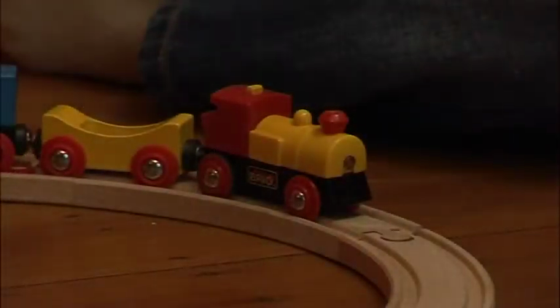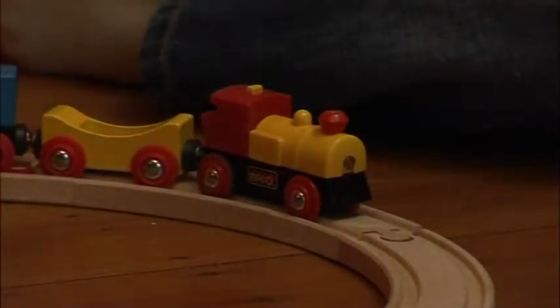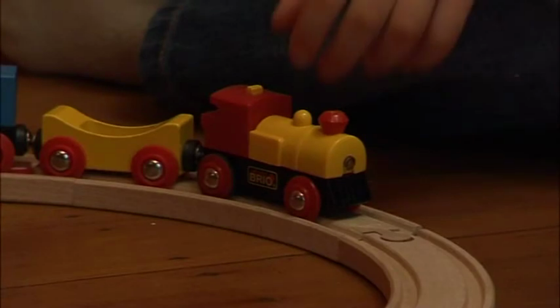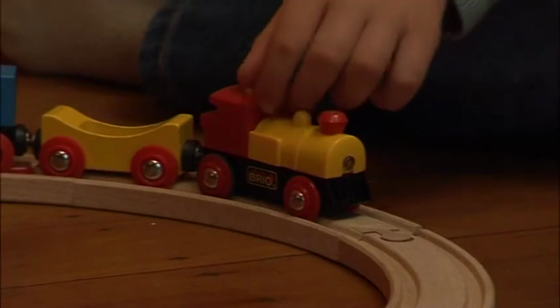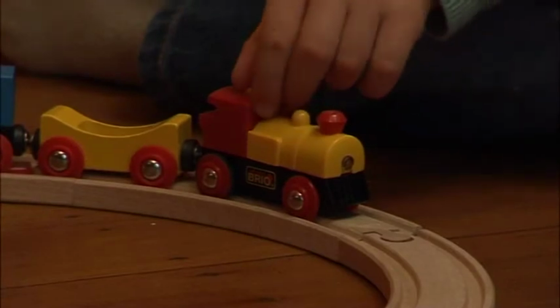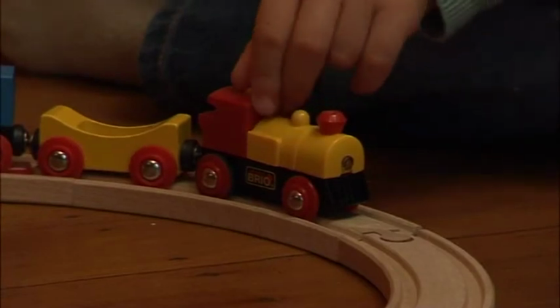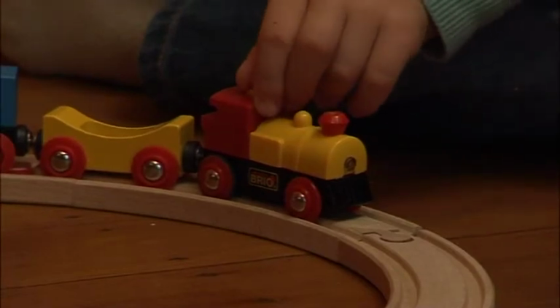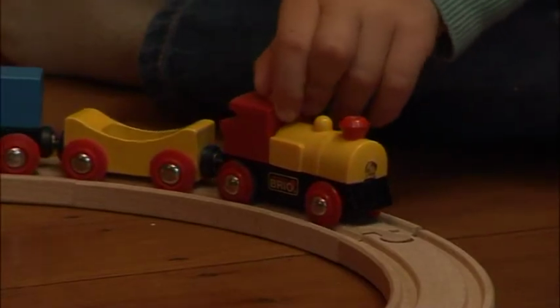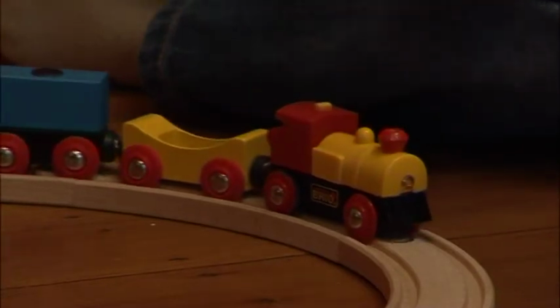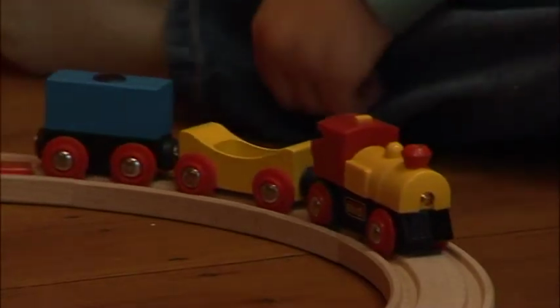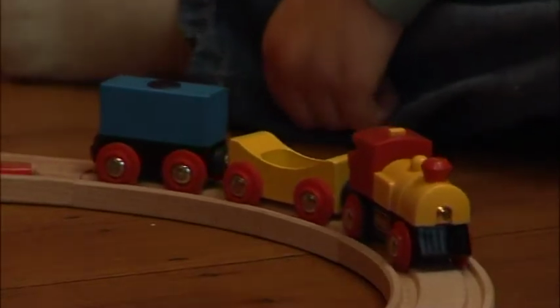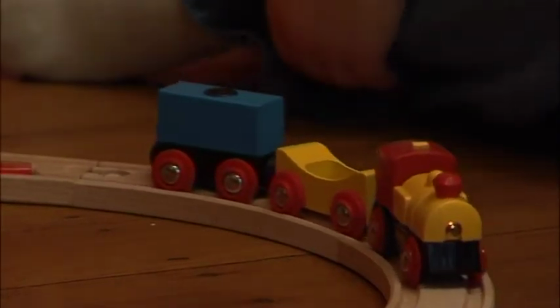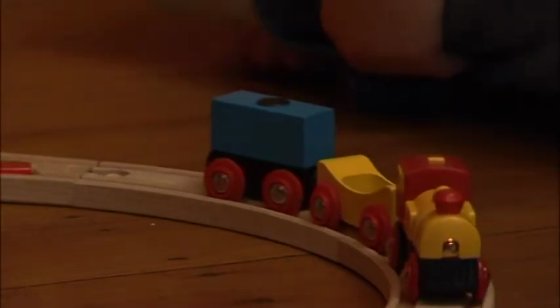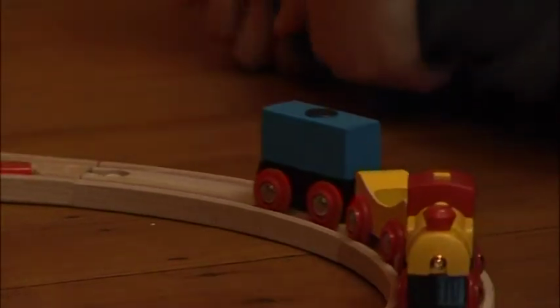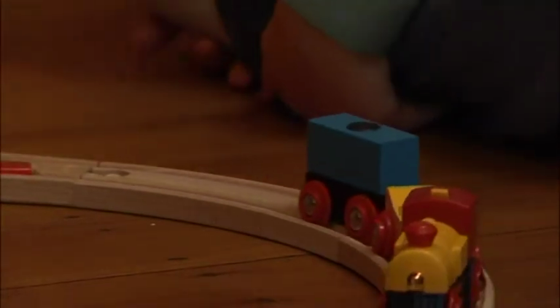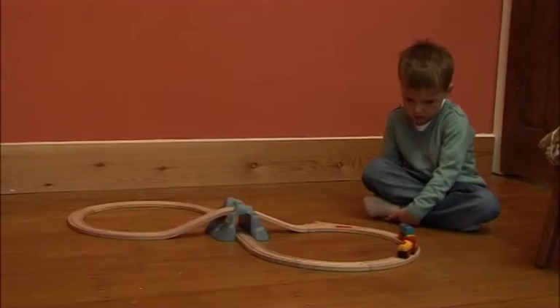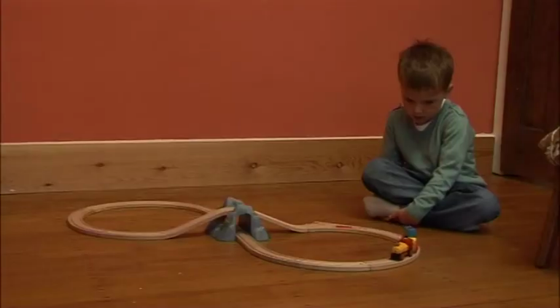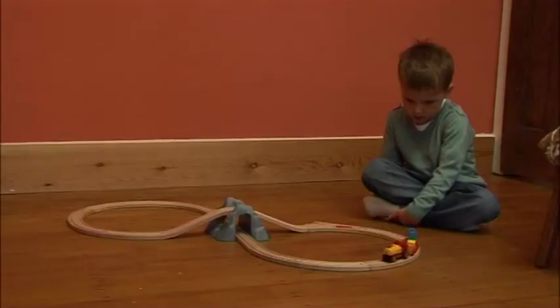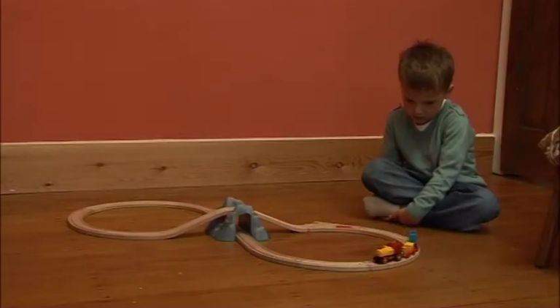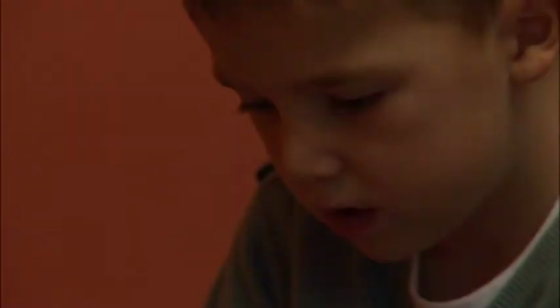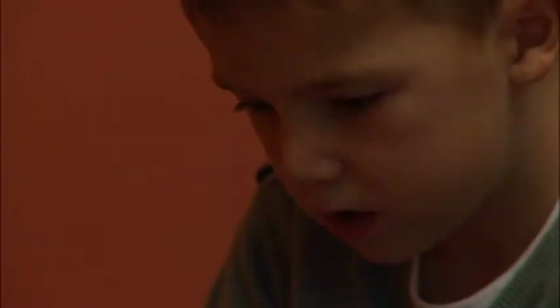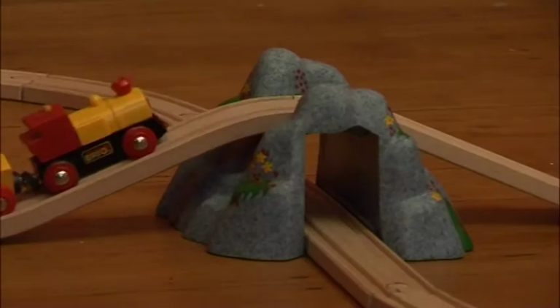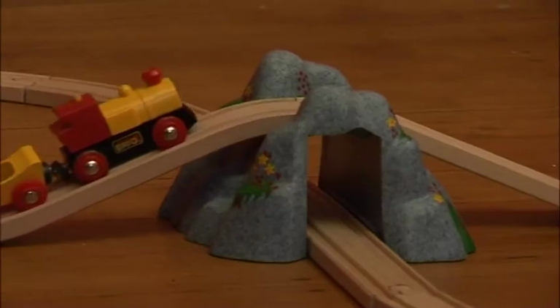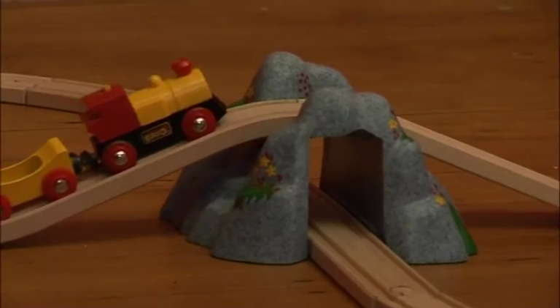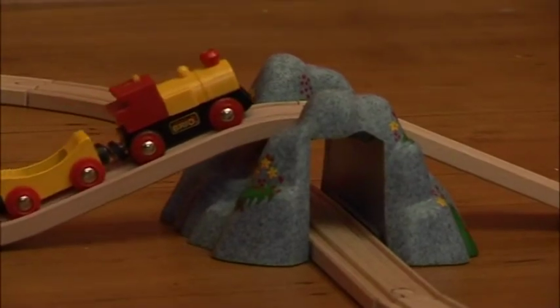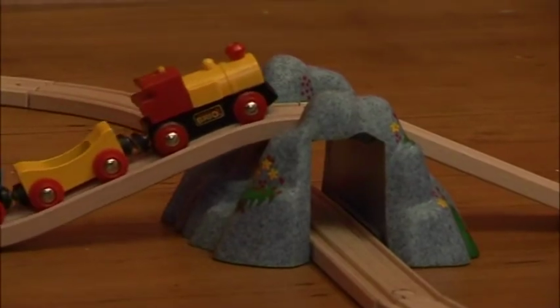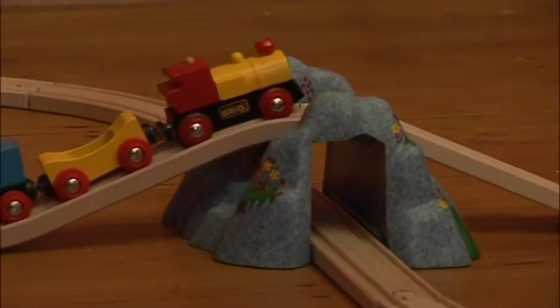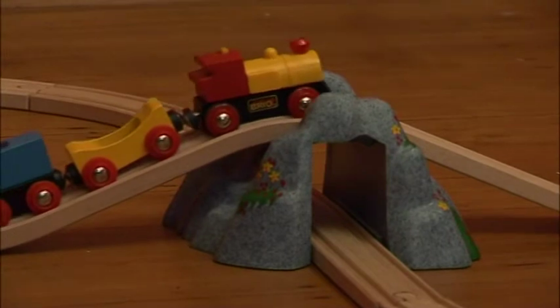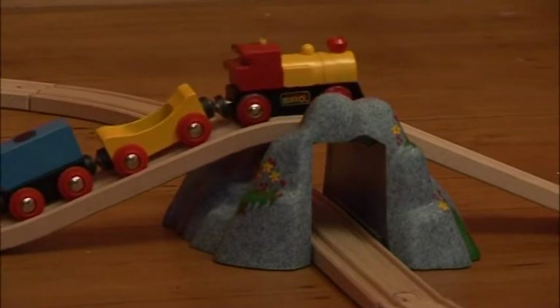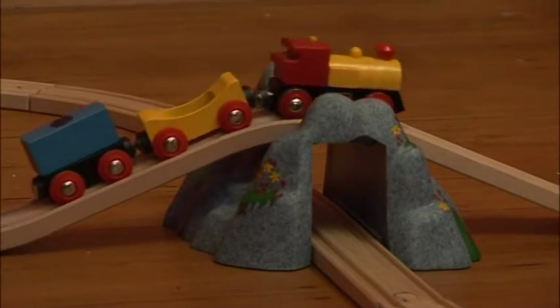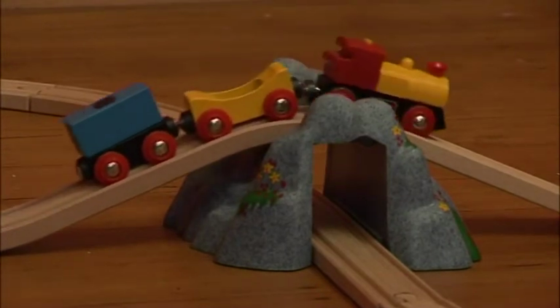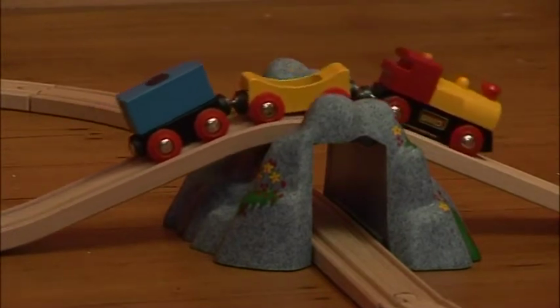What's this? It's a train. Choo choo. The train goes on the track. Whee!